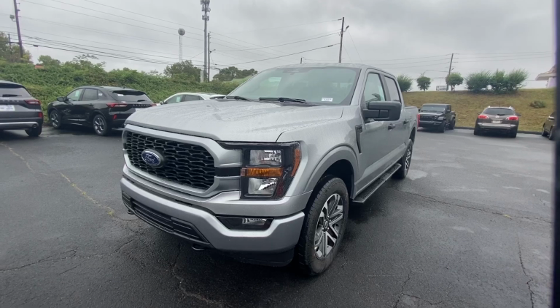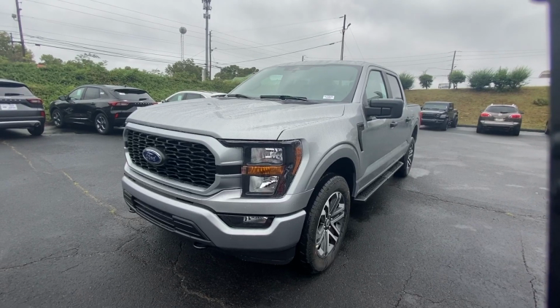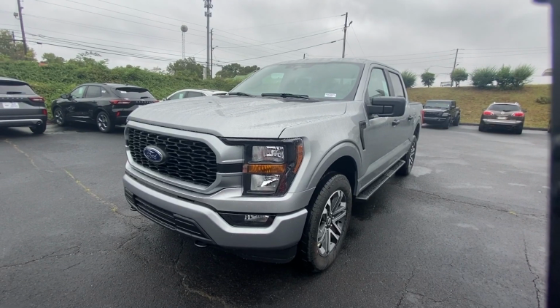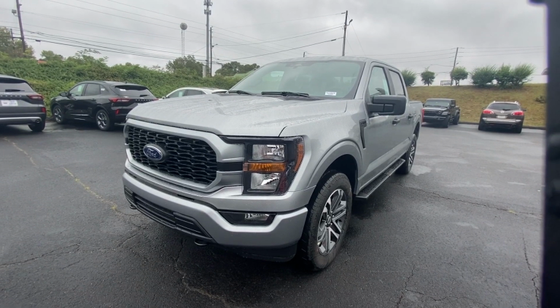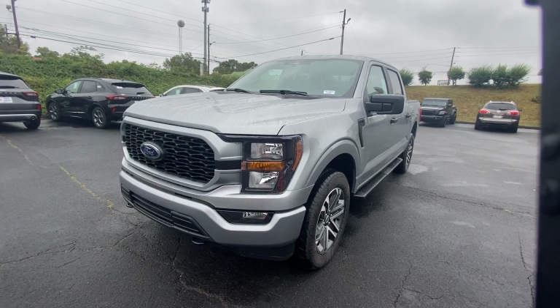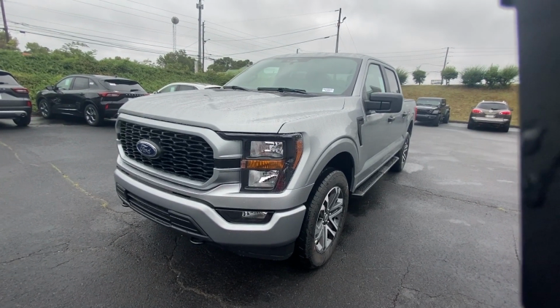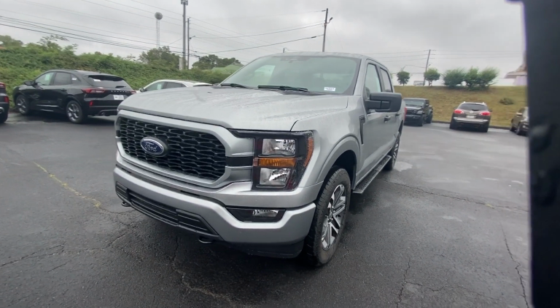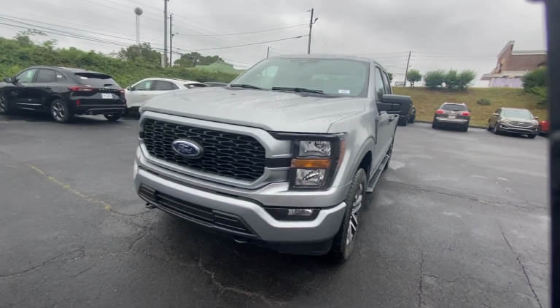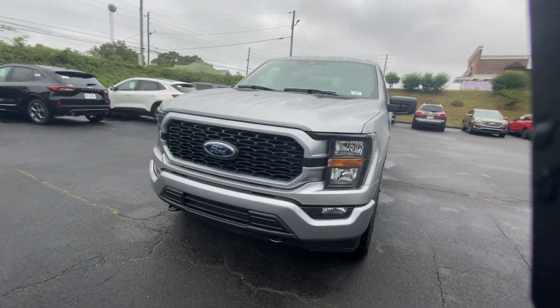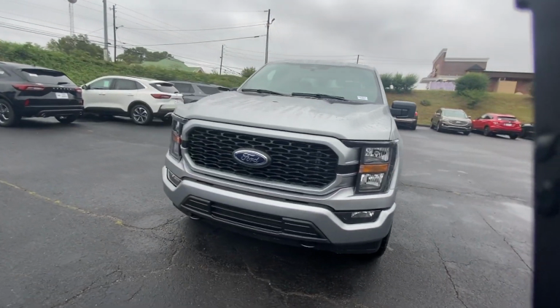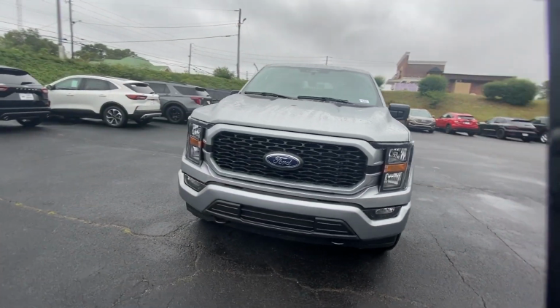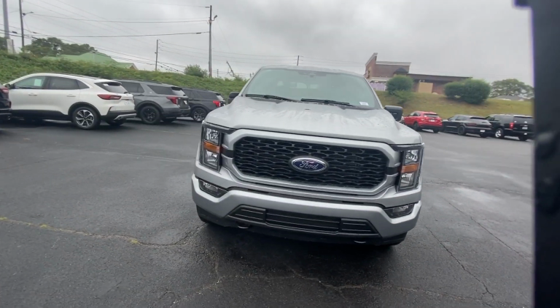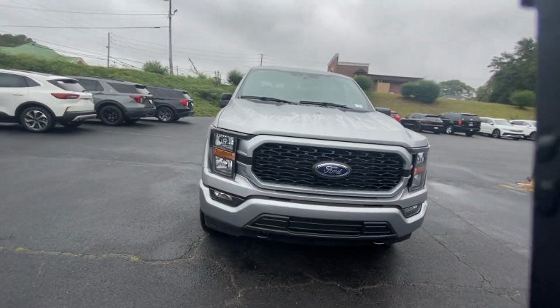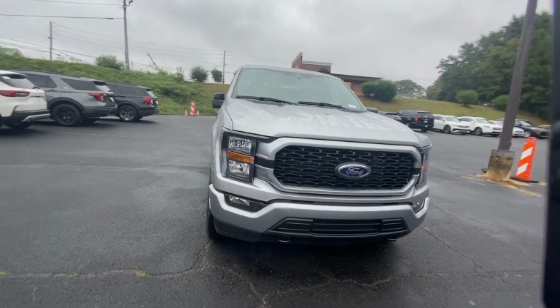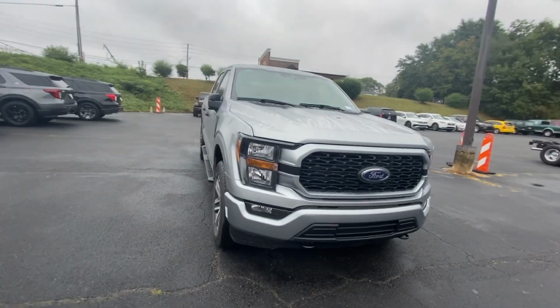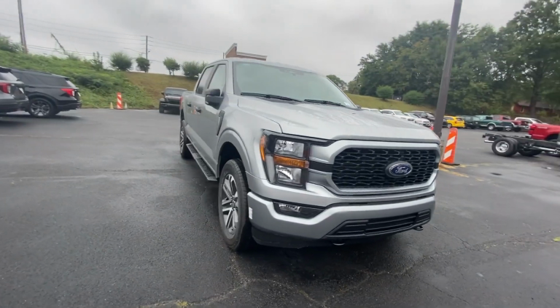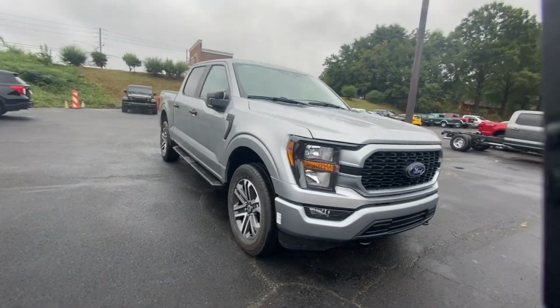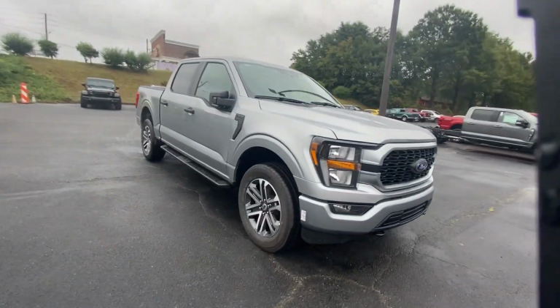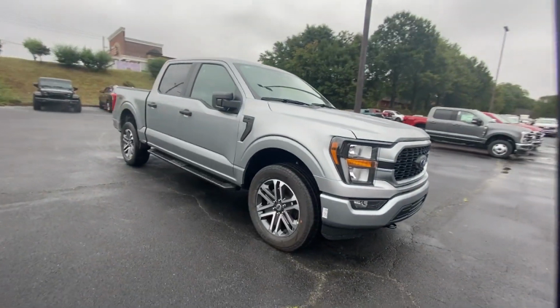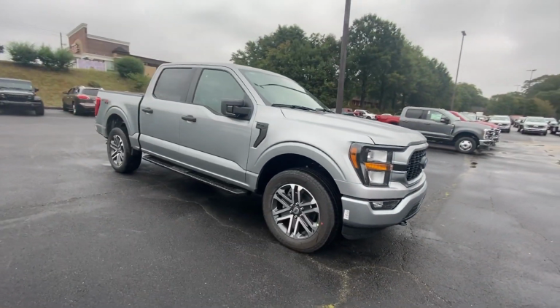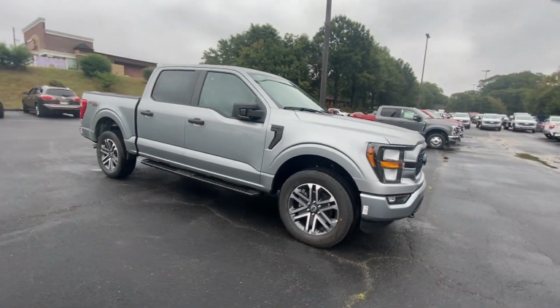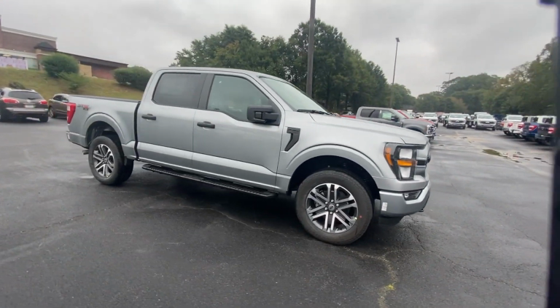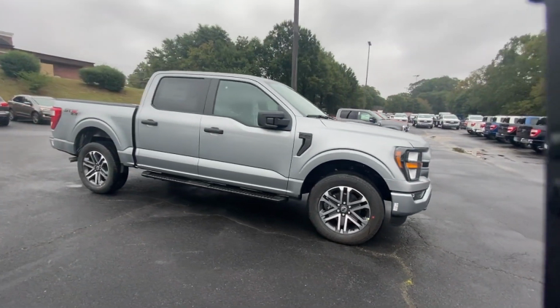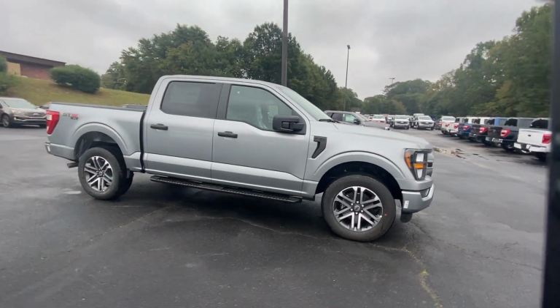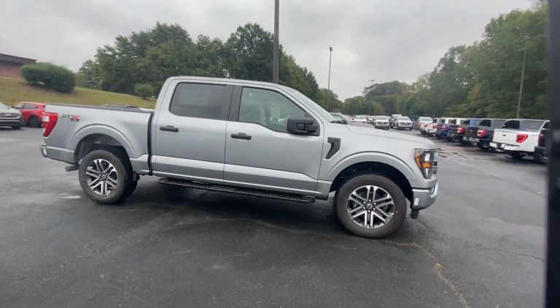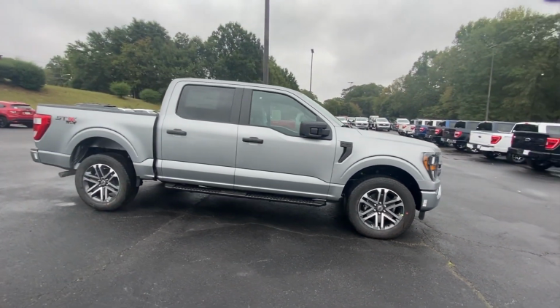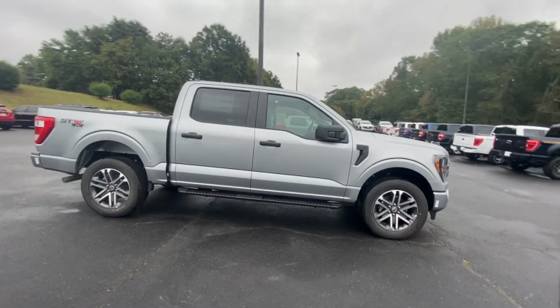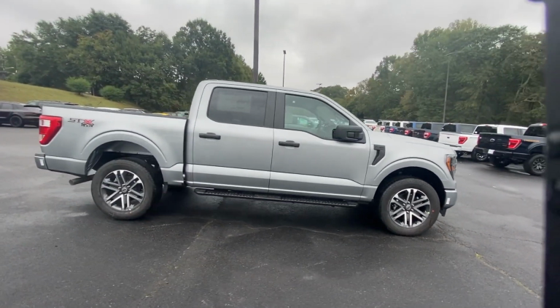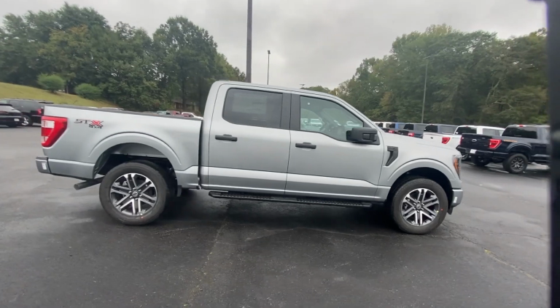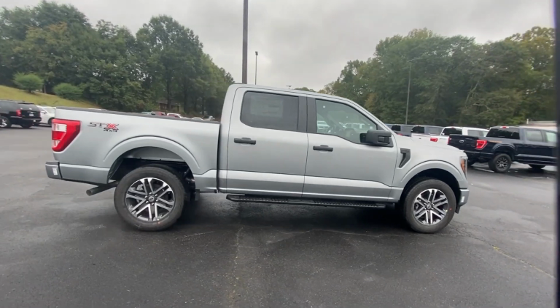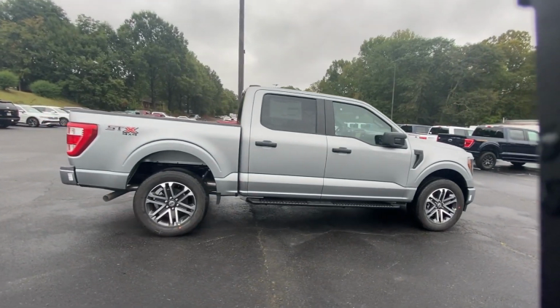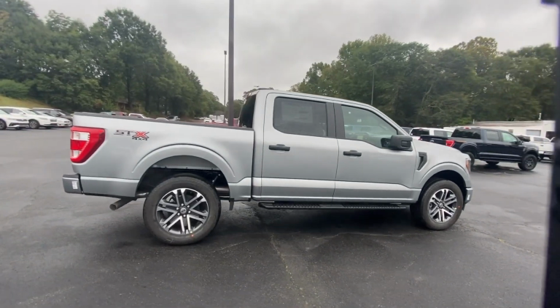Take a moment to check out the 2023 Ford F-150. Enjoy a new level of ease and confidence whether at work or play when you're in this F-150.